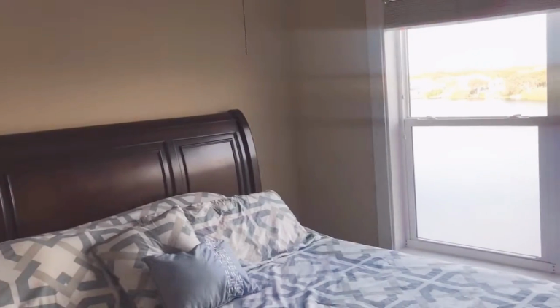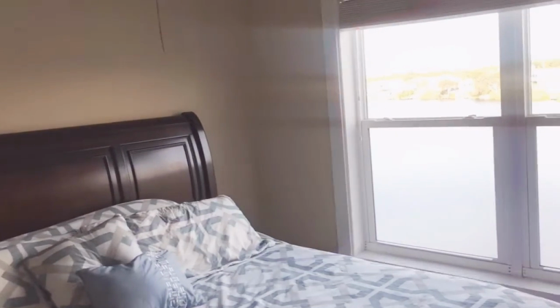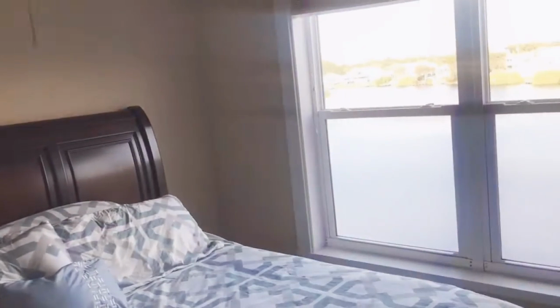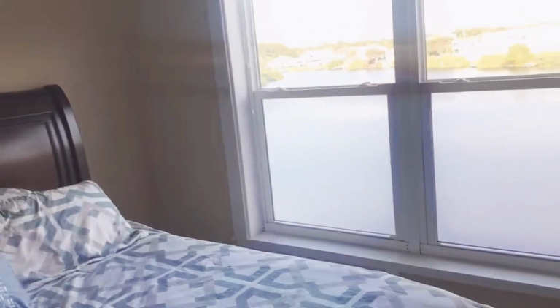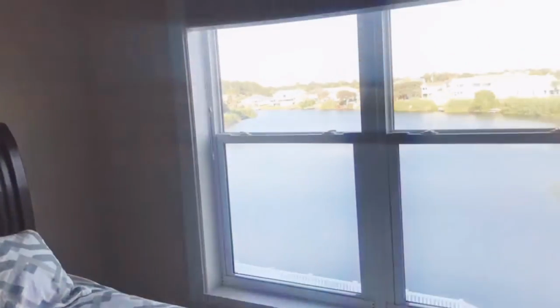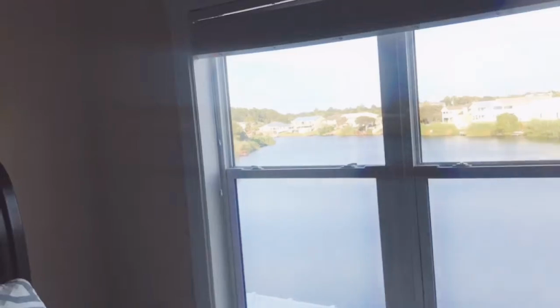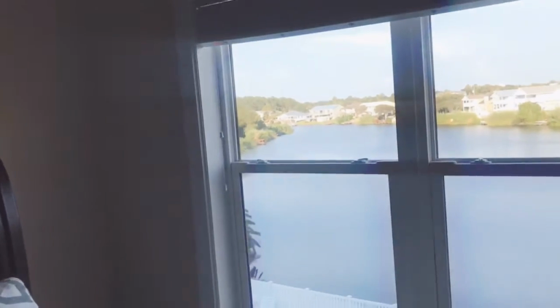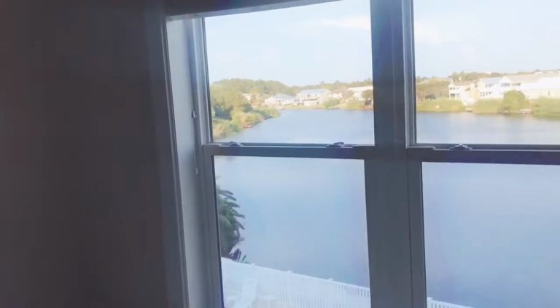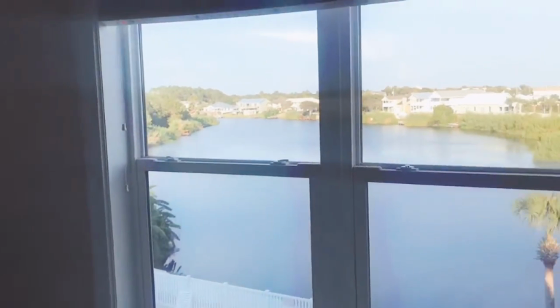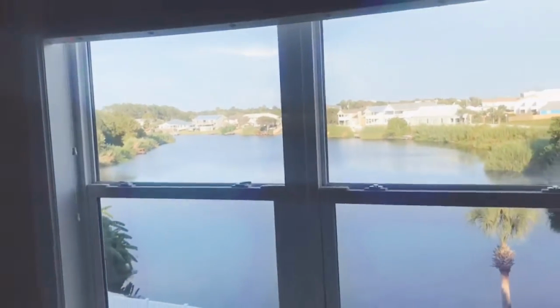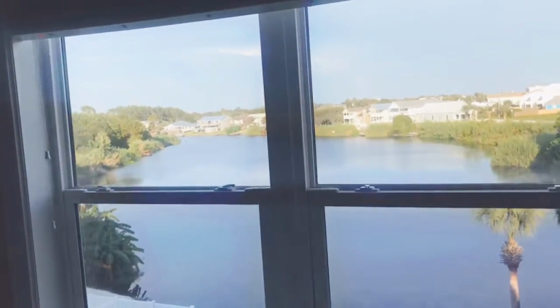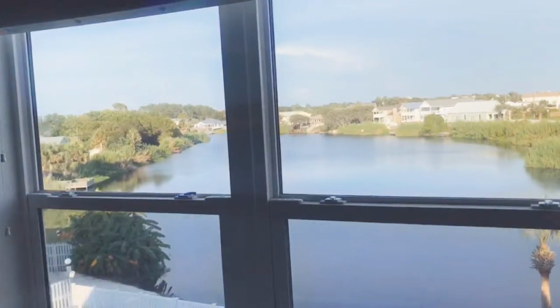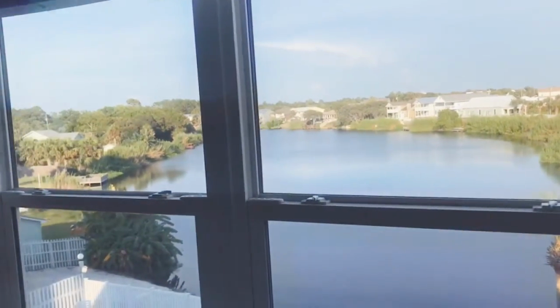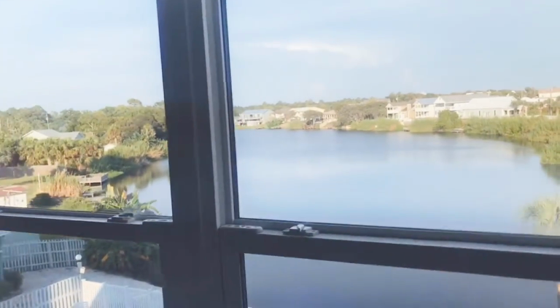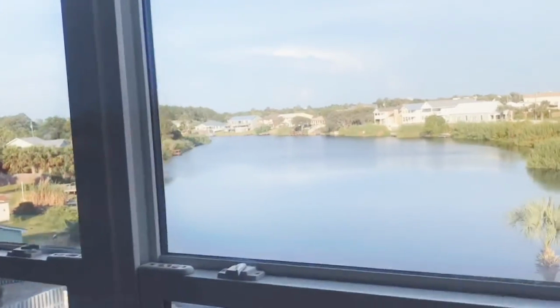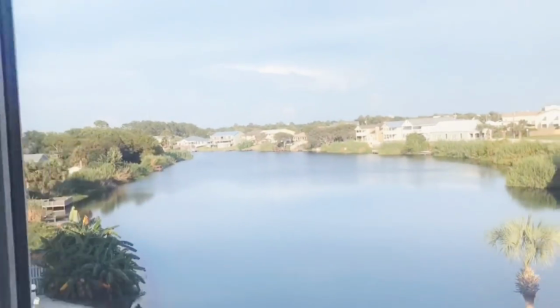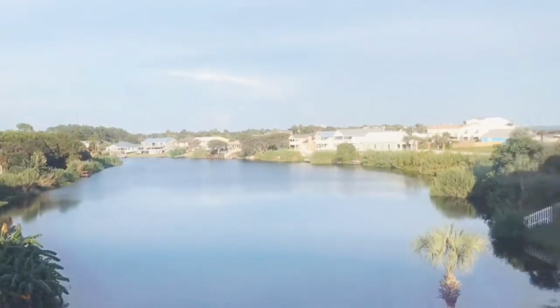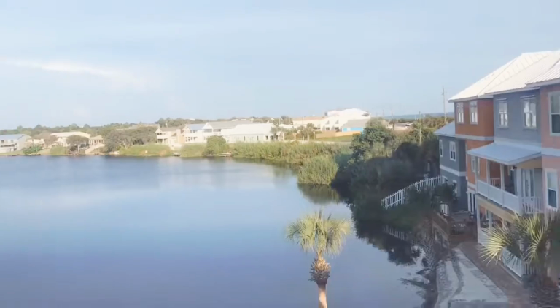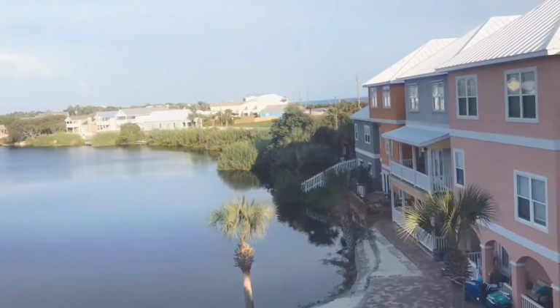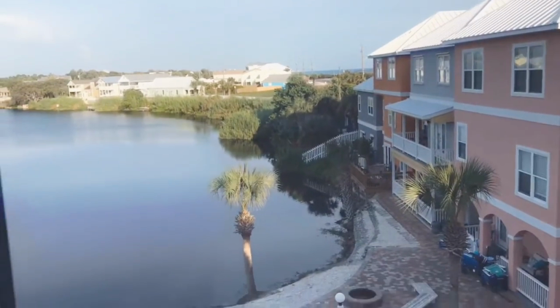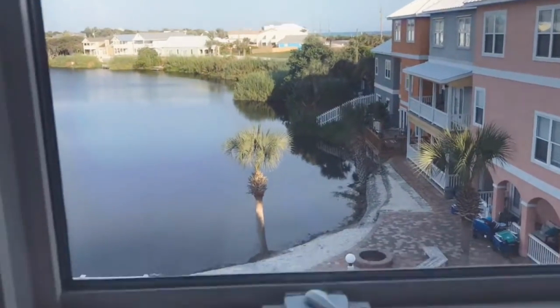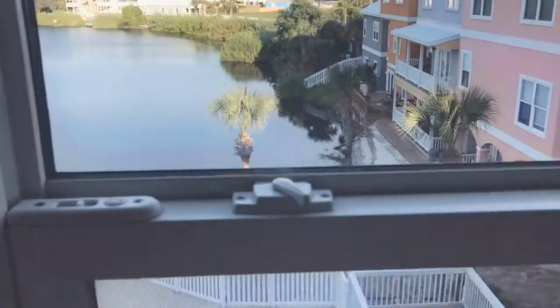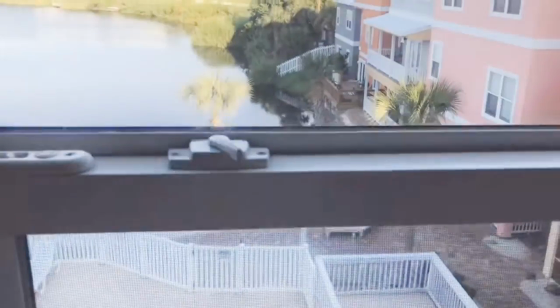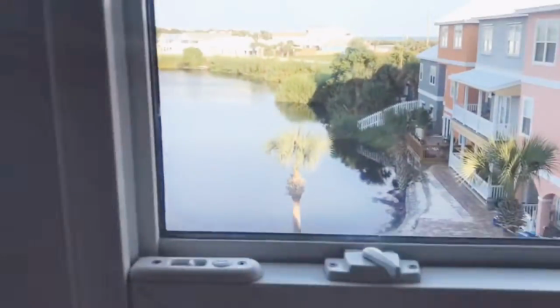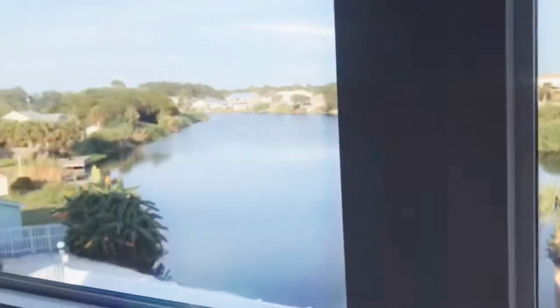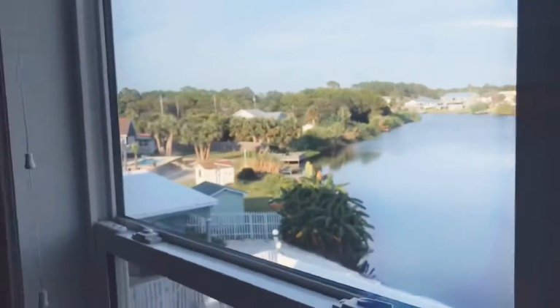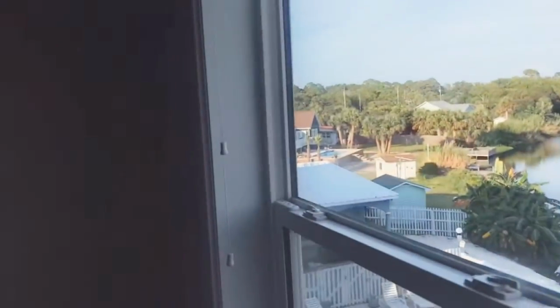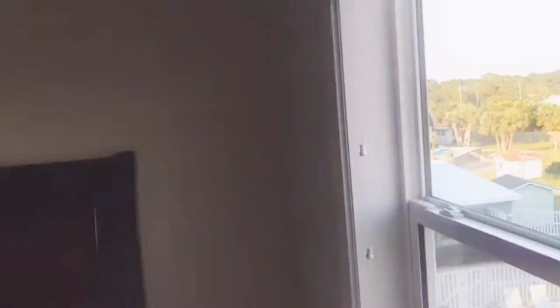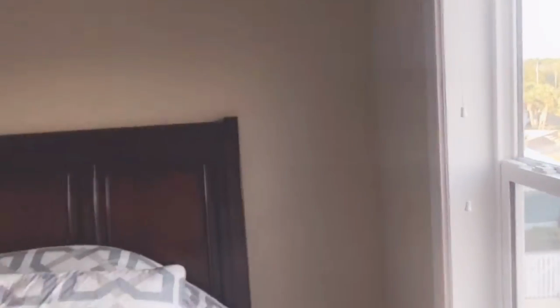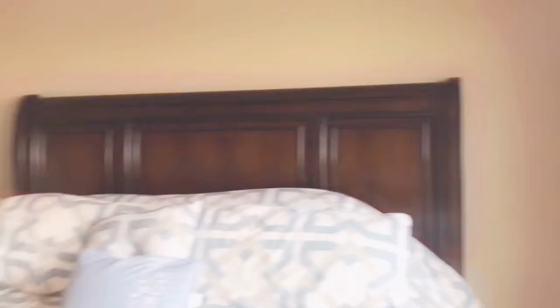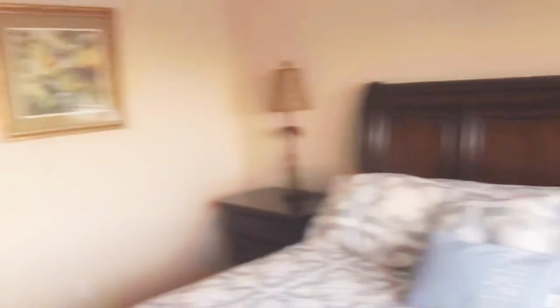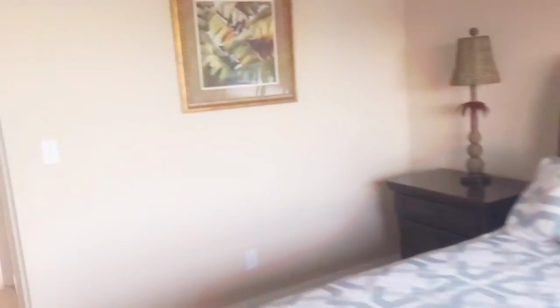Hey guys, this is Rachel Worrell, Real Estate Agent with Keller Williams Success Realty here in the Panama City area, and I'm at 110 Riviera Street in Panama City Beach. It's a four bedroom, four bath home.